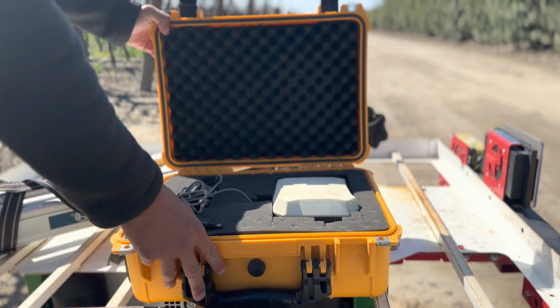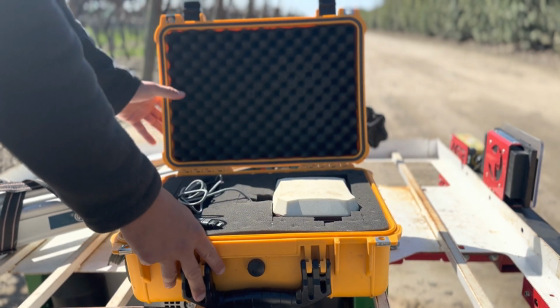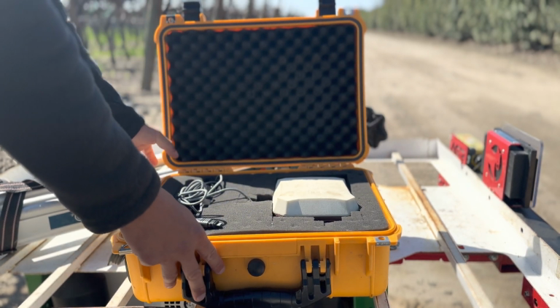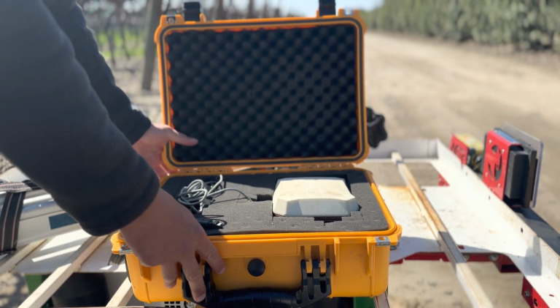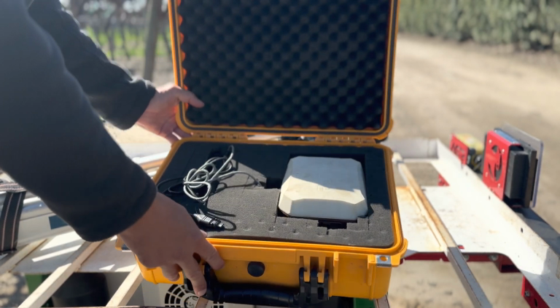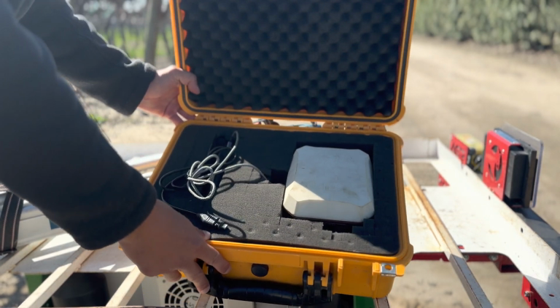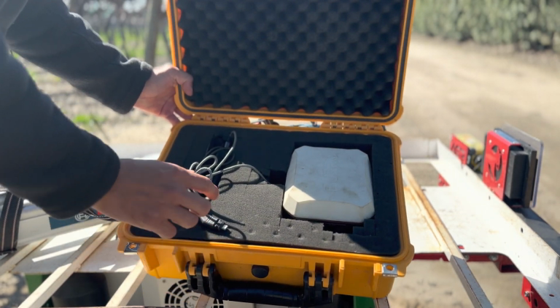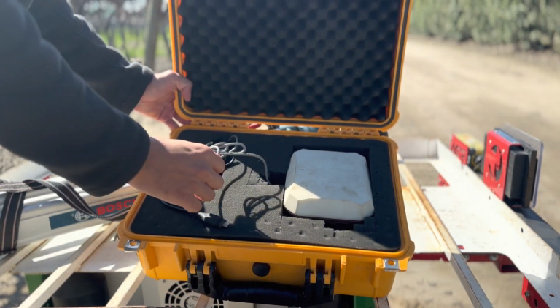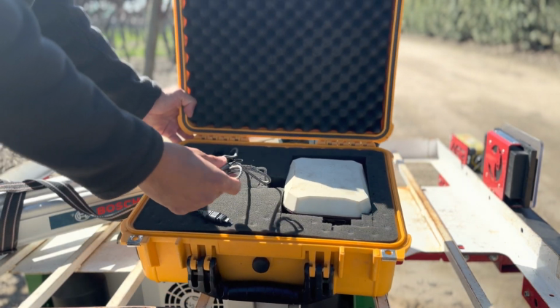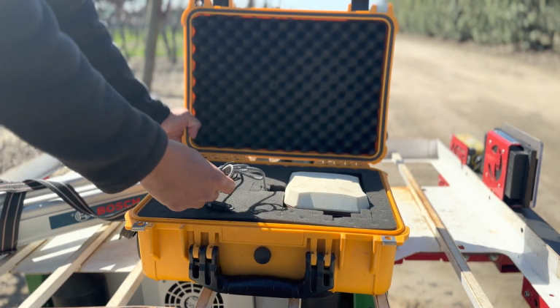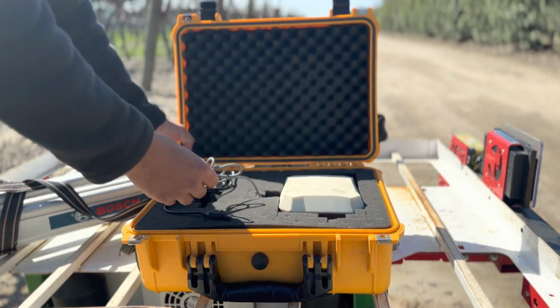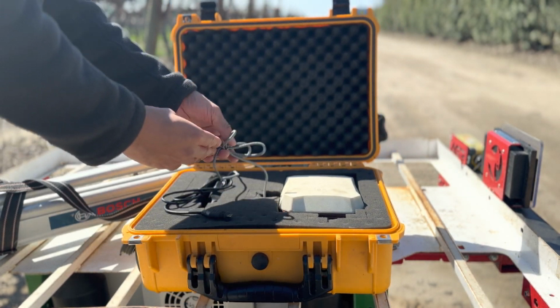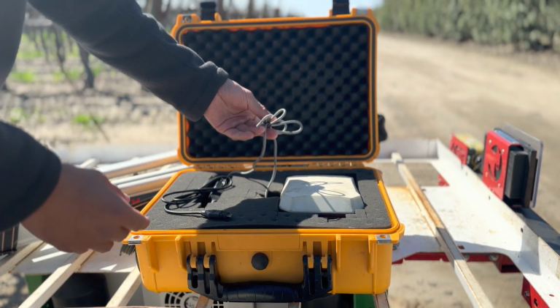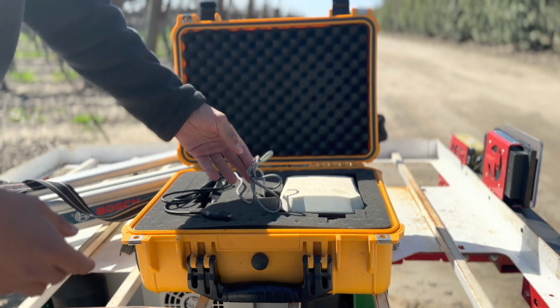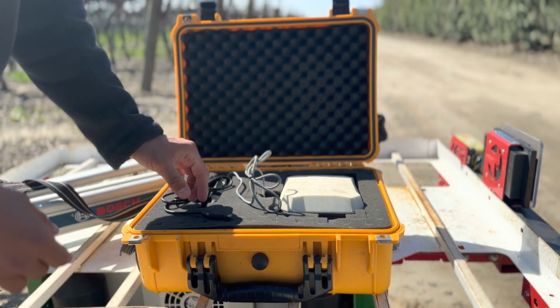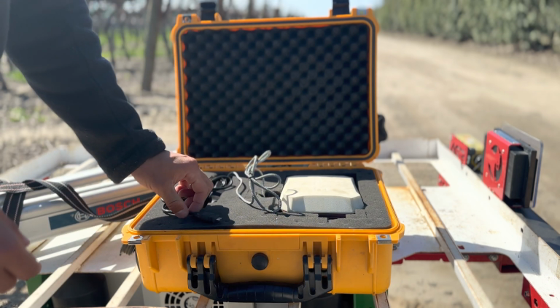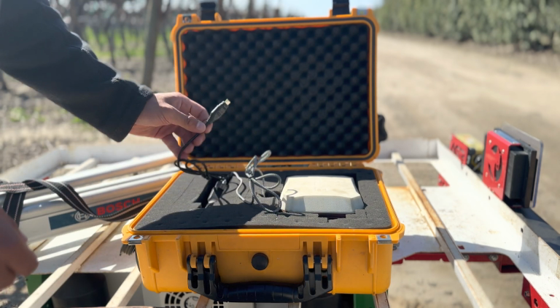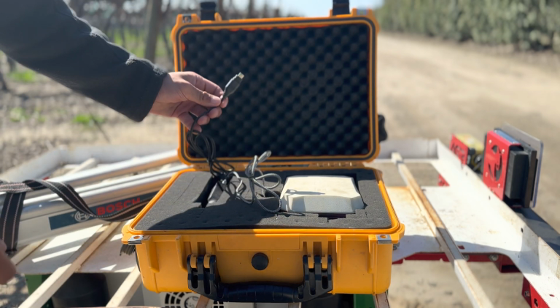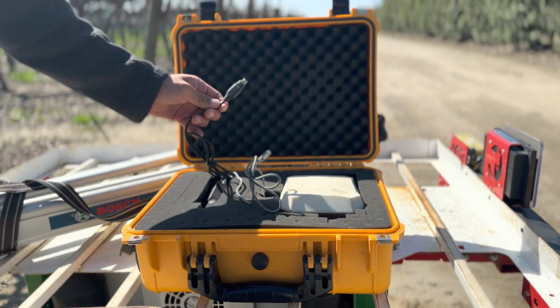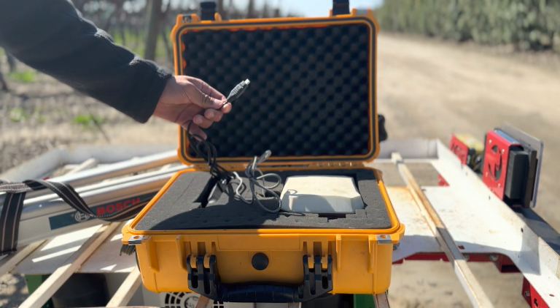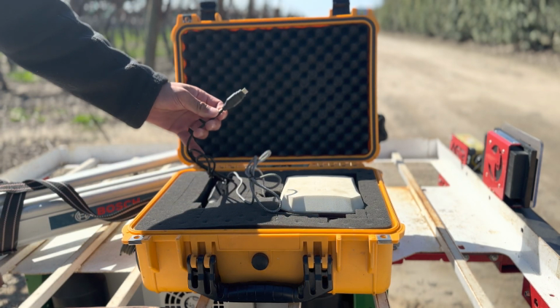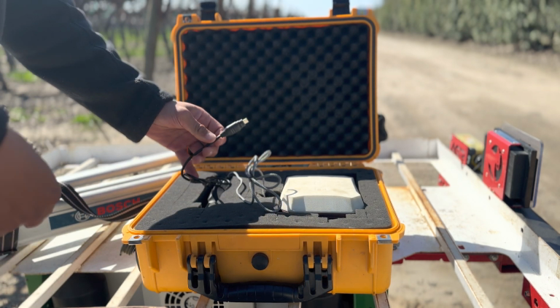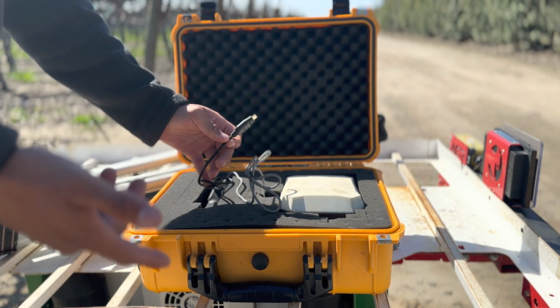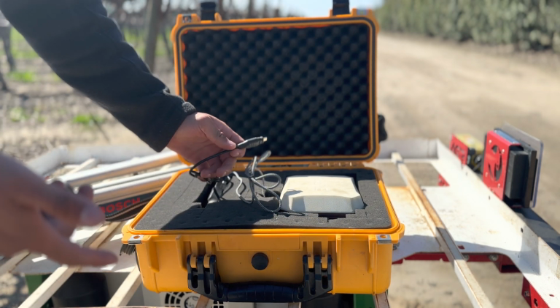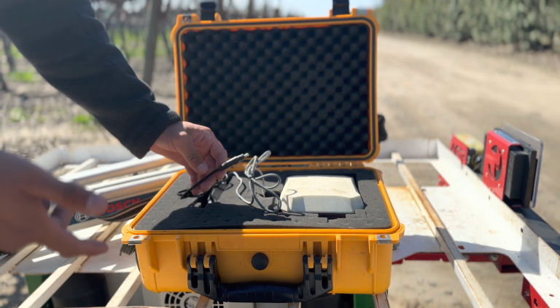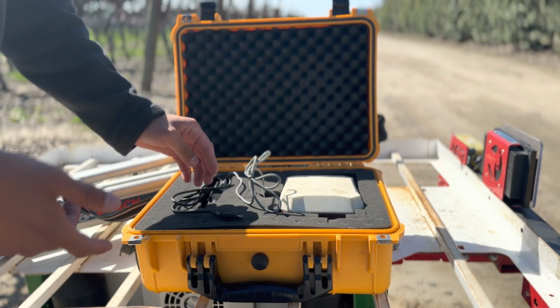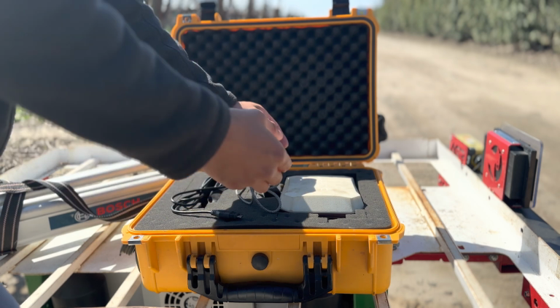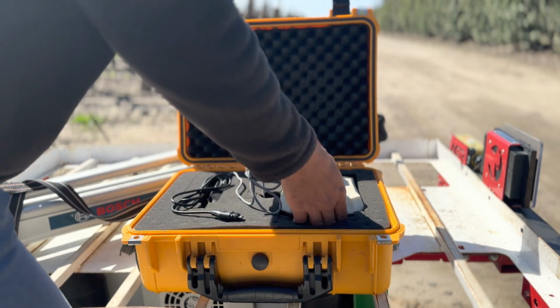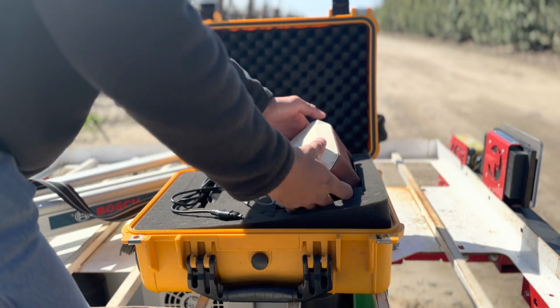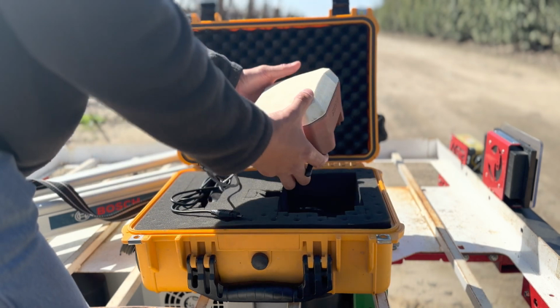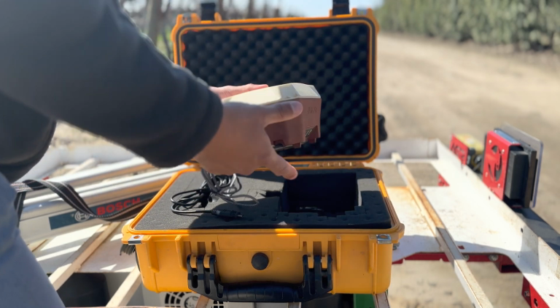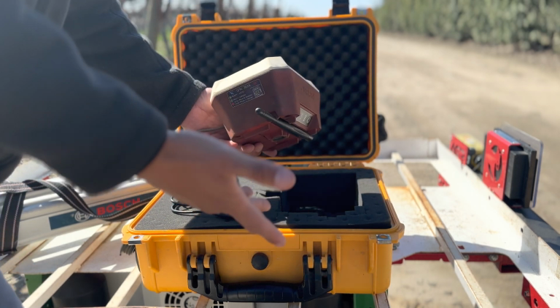When we open up the box, you can see what comes inside. You're given two USB-C cables: one to charge it every single day — that's already plugged in — and one that's waterproof in case you wanted to mount it permanently. Mounting it permanently will be covered in a separate video.